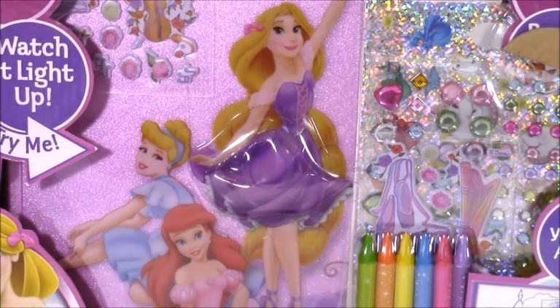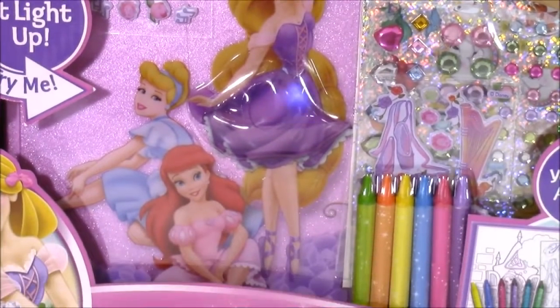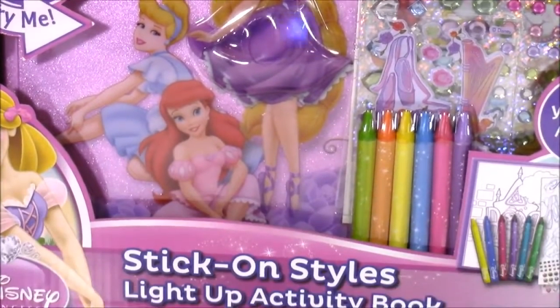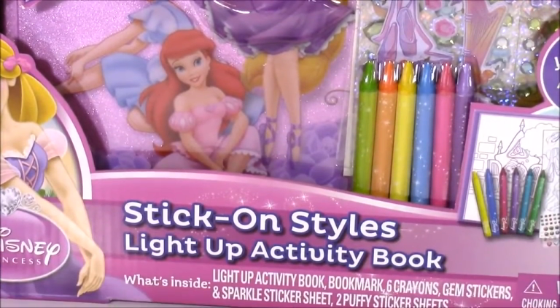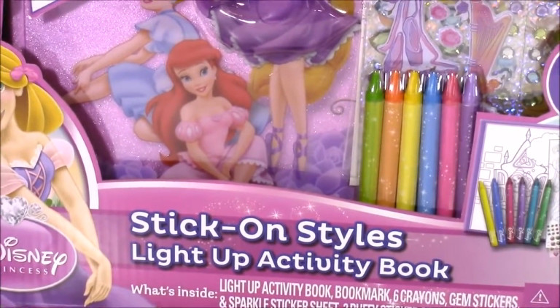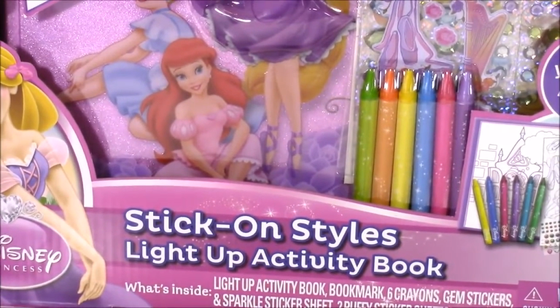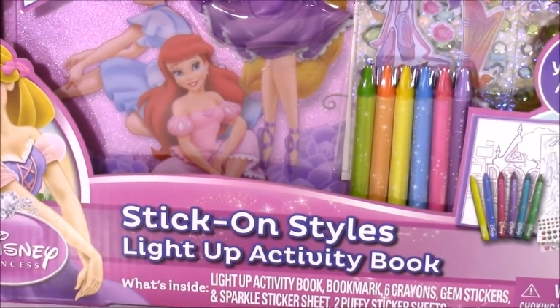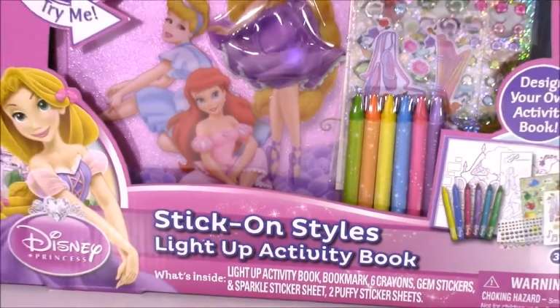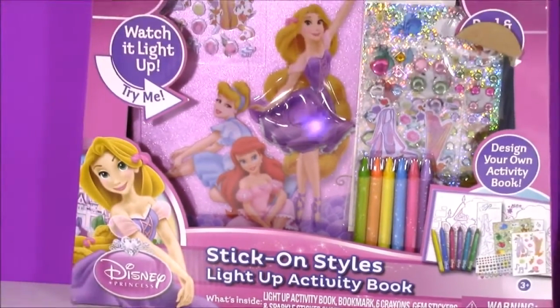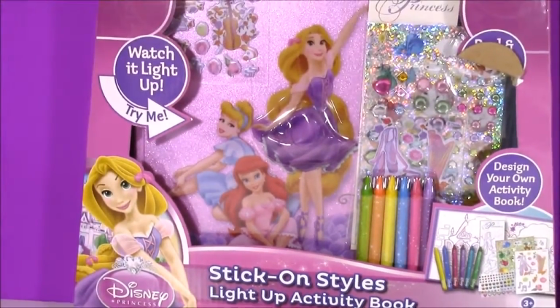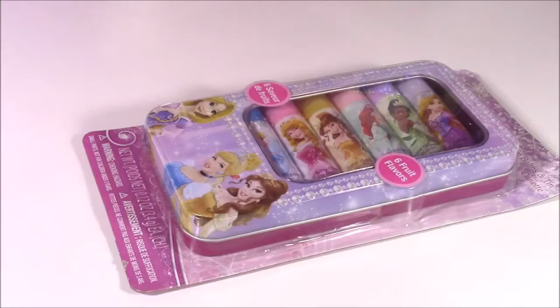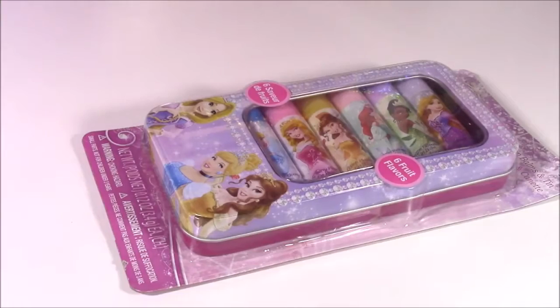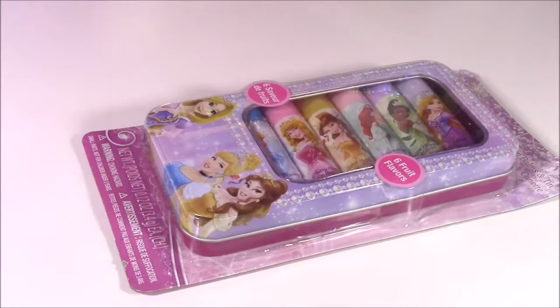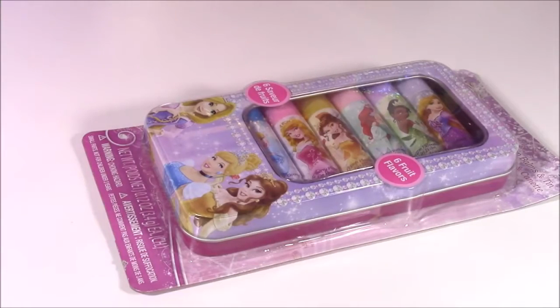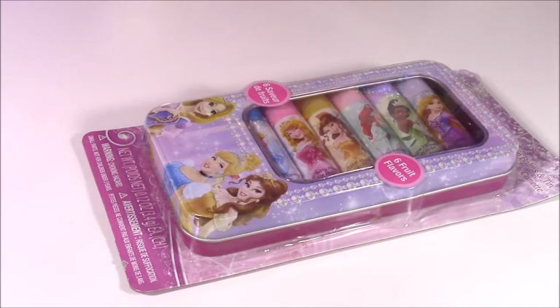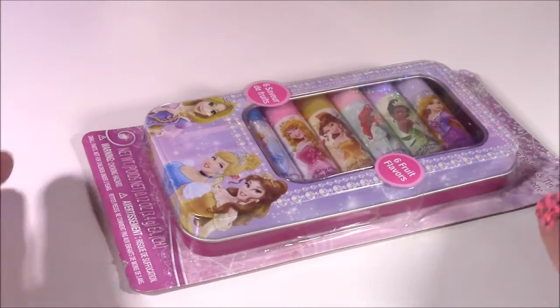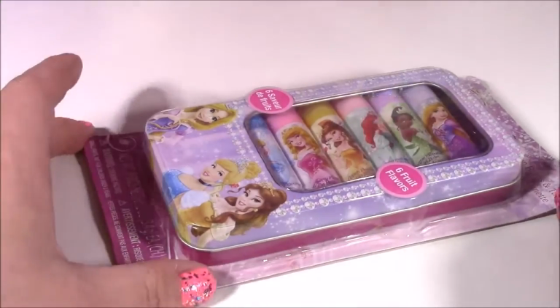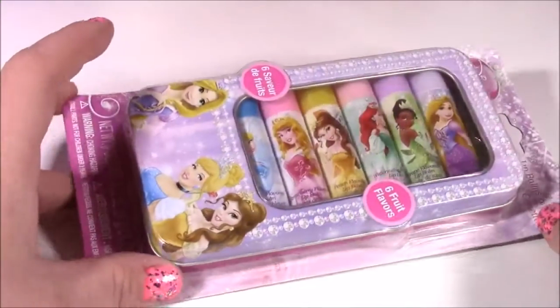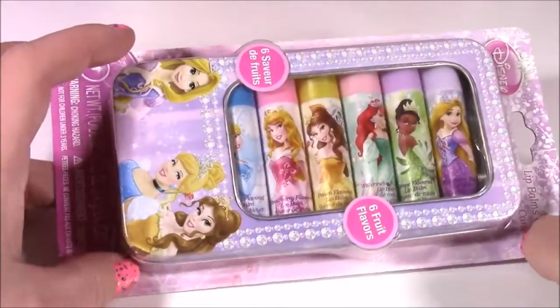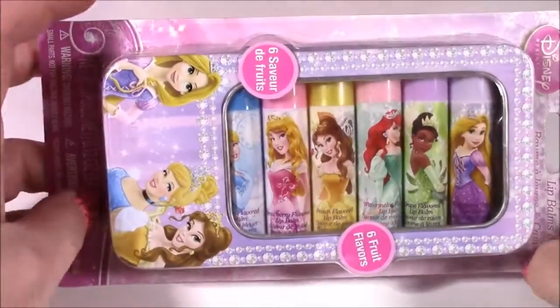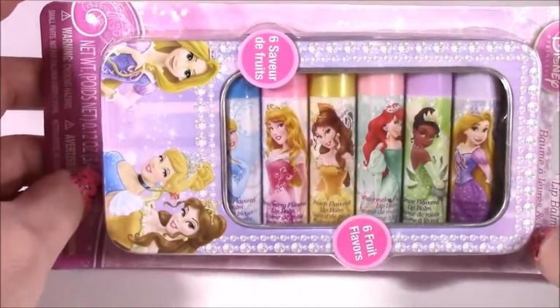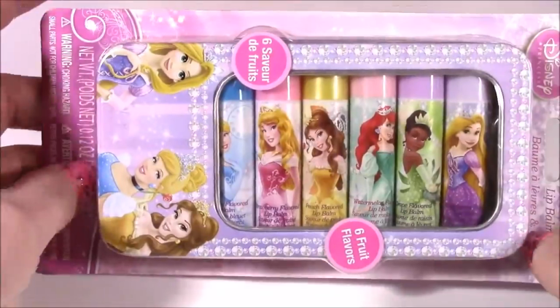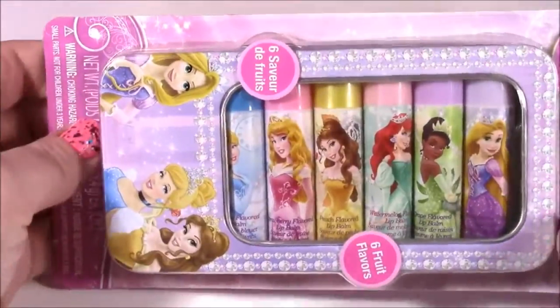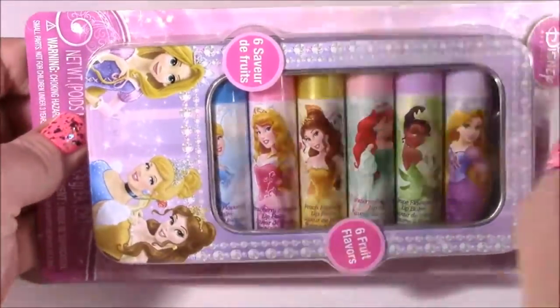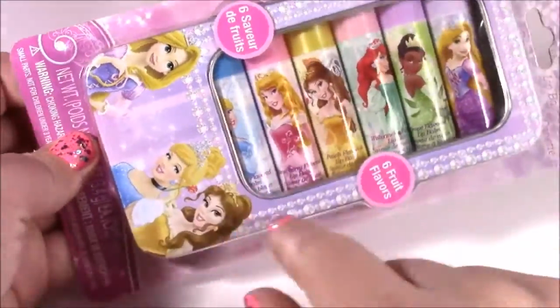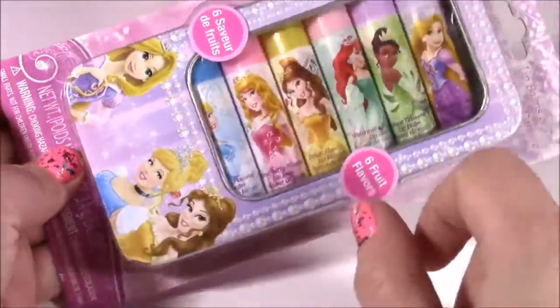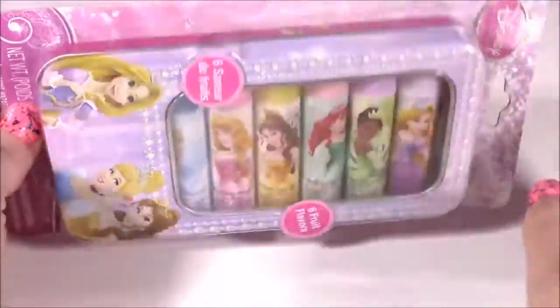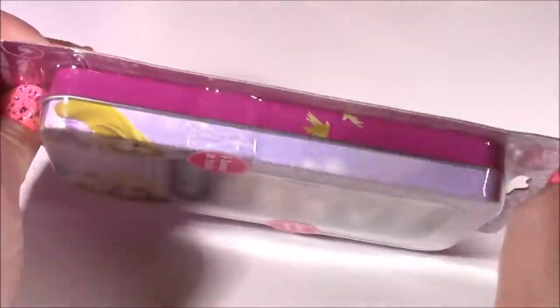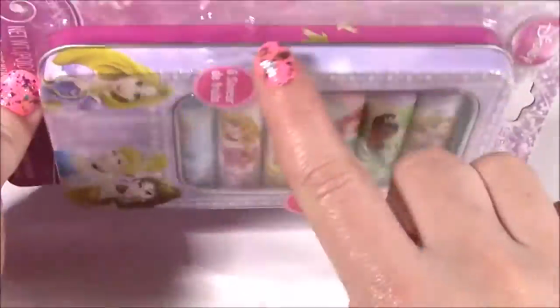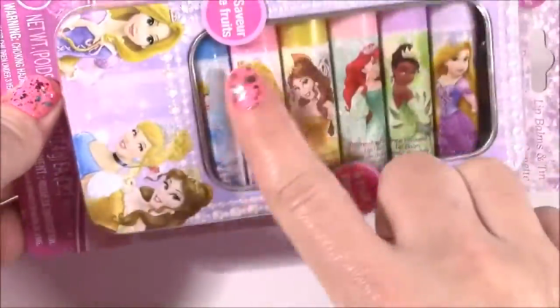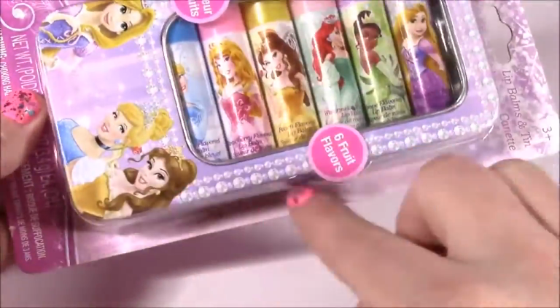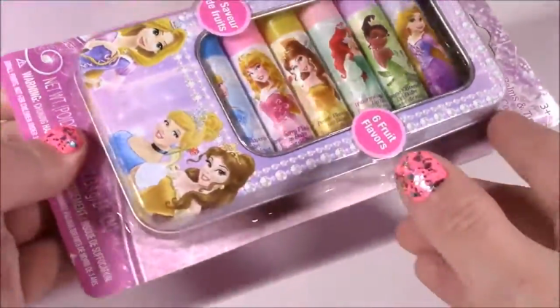I see gem stickers, crayons, a really cool stationery set. And how about a little princess beauty for you? We have a six pack of fruity flavor lip balms. I am loving this beautiful tin they're in.